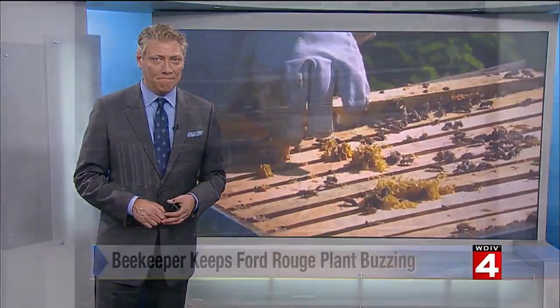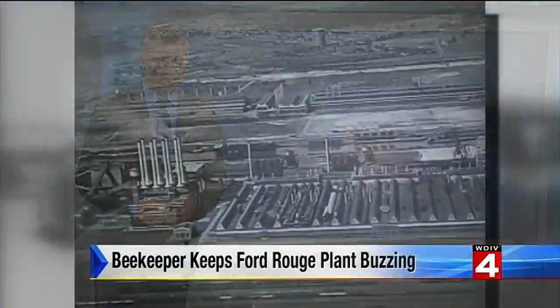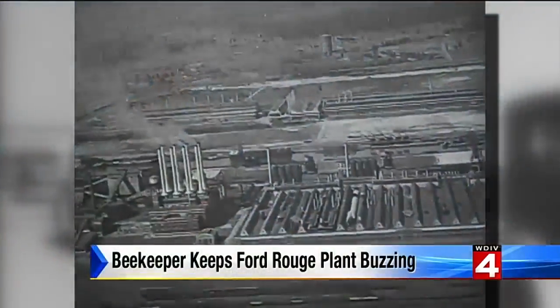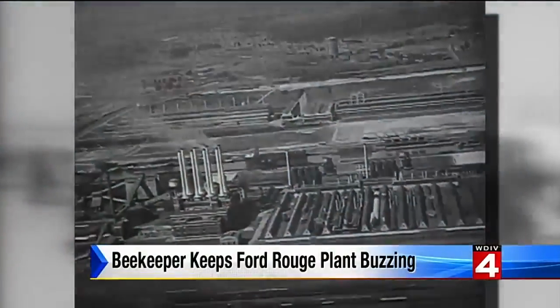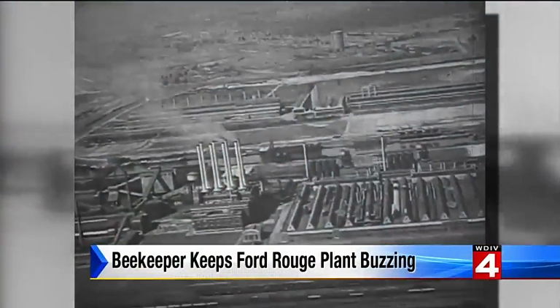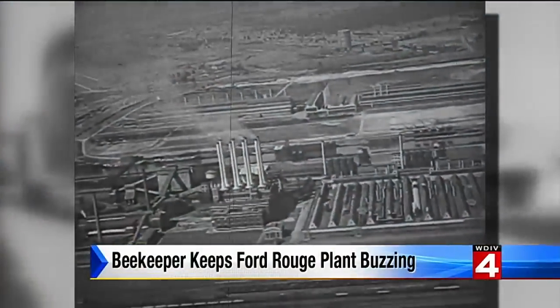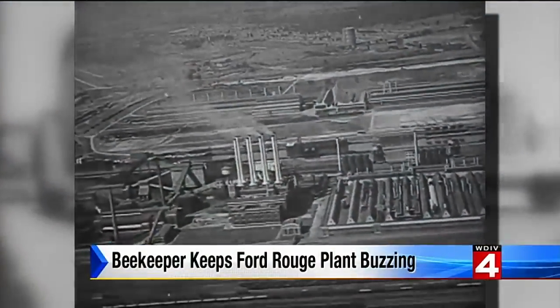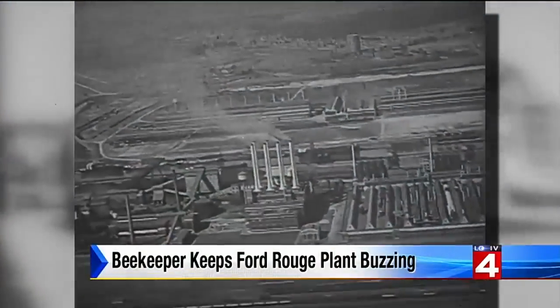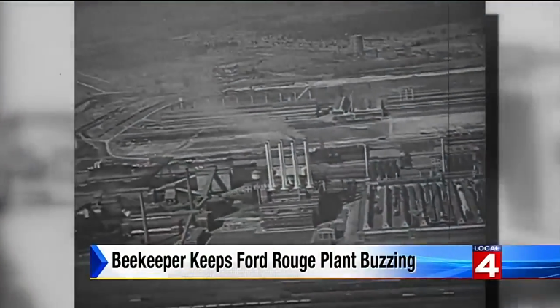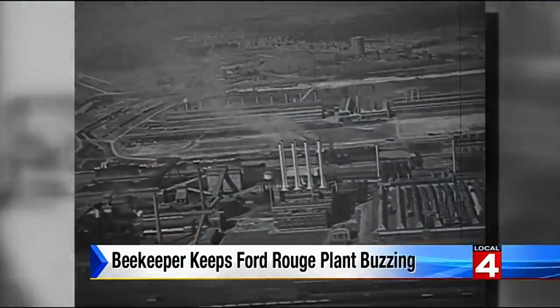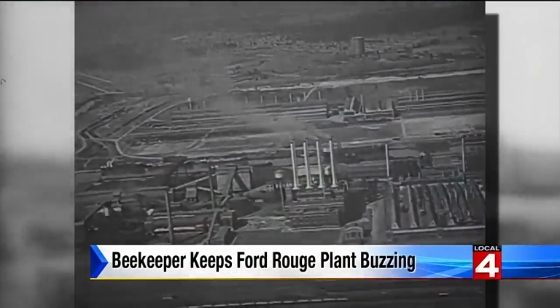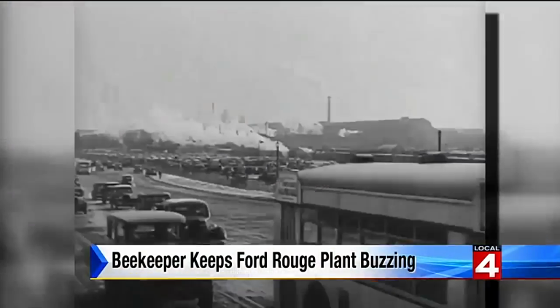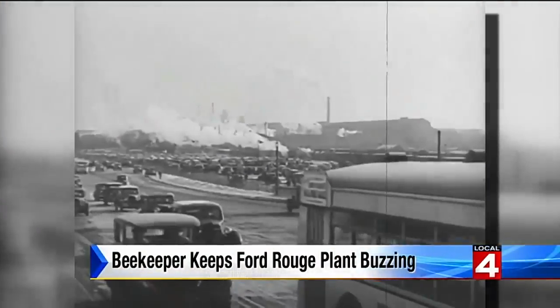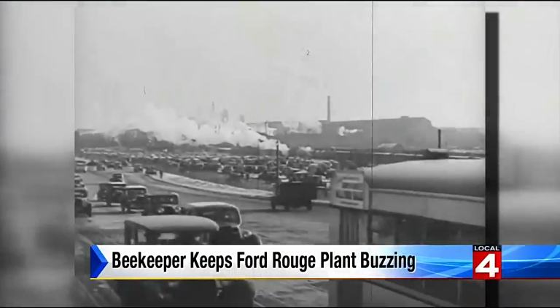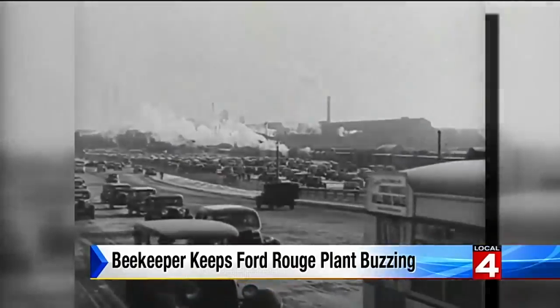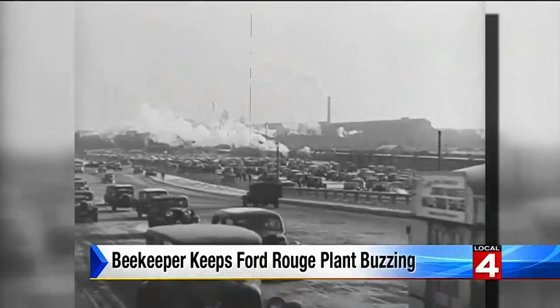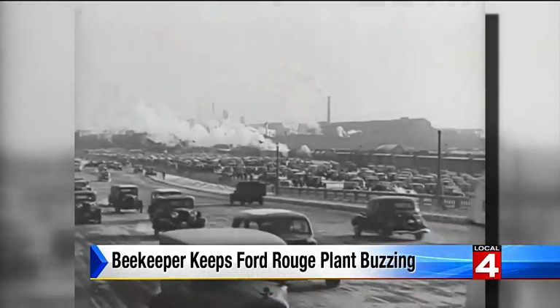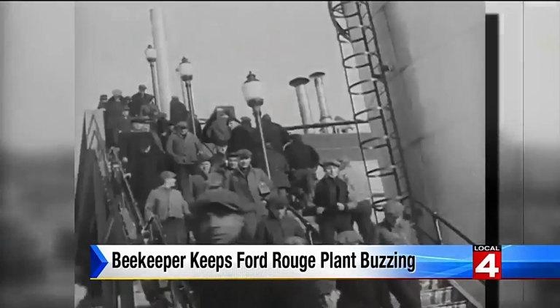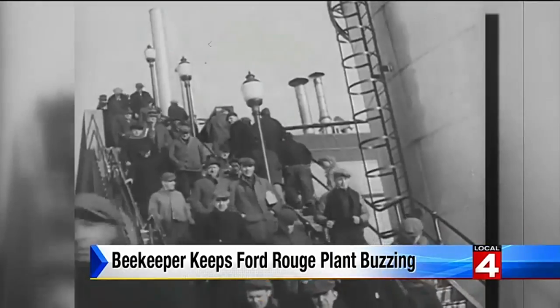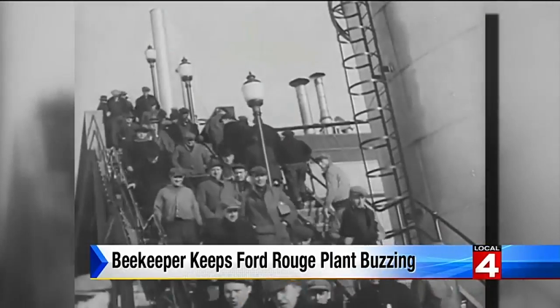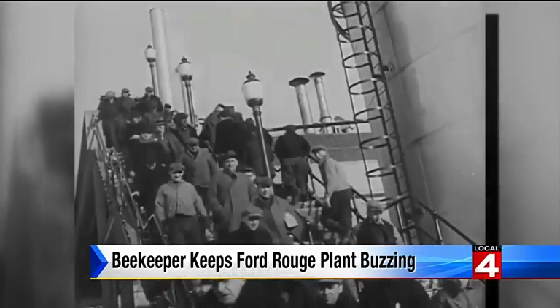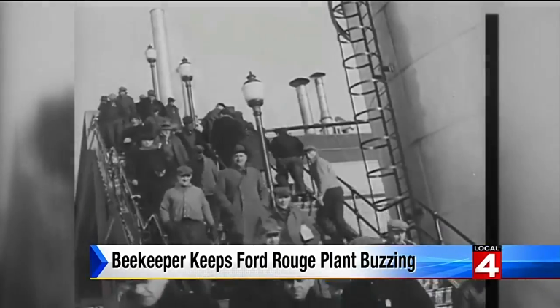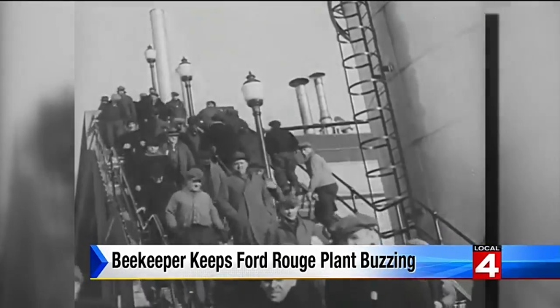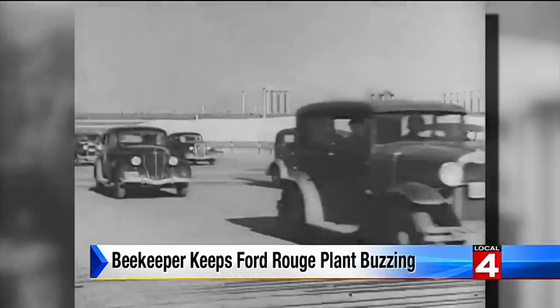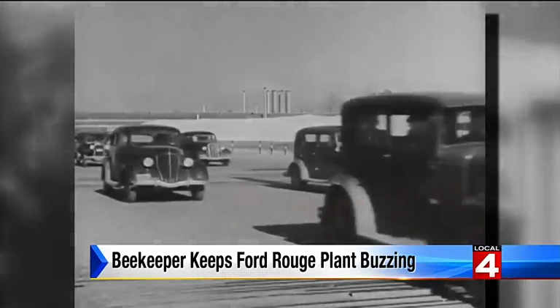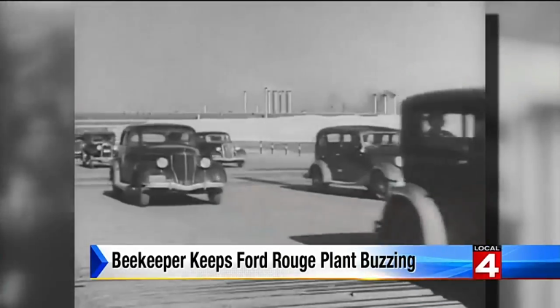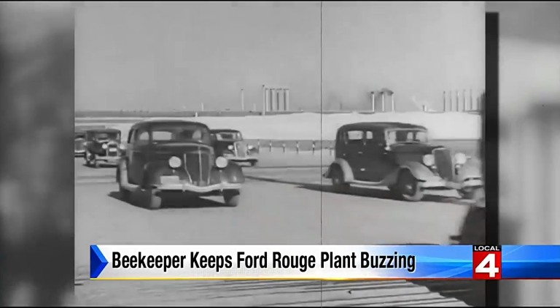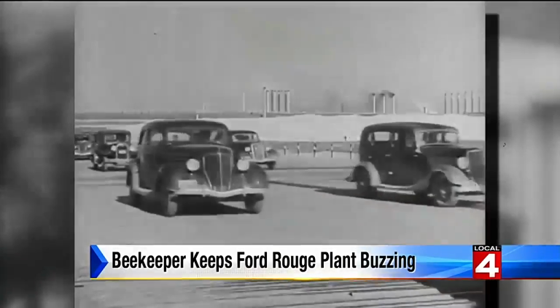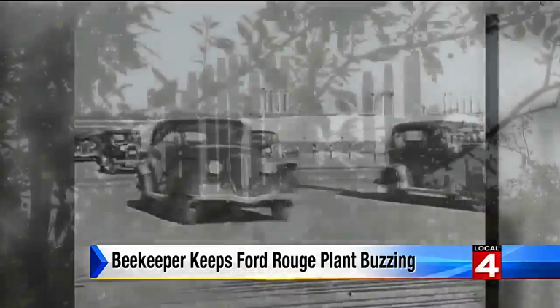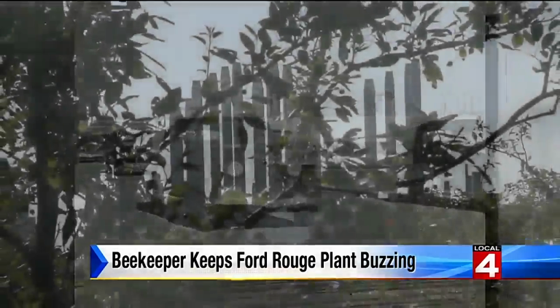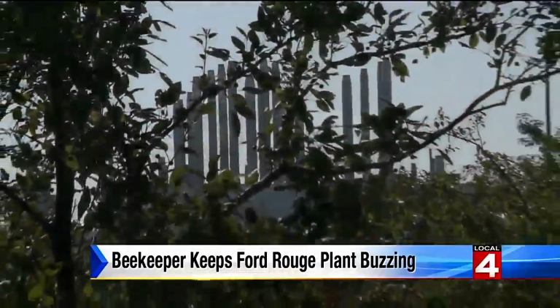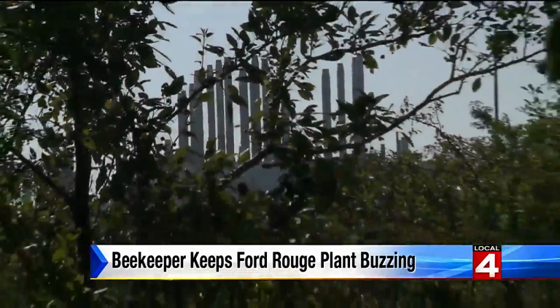In the 1930s, when the Ford Rouge plant was built, they had scant regard for the environment. The company and its workers were focused on one thing — getting their shiny new motor cars on the streets.